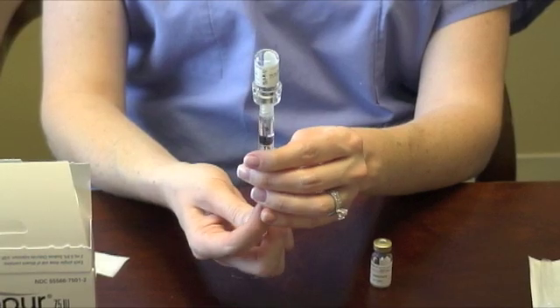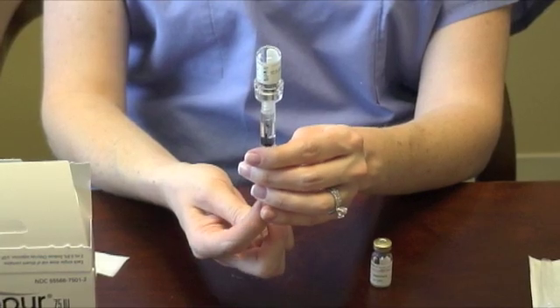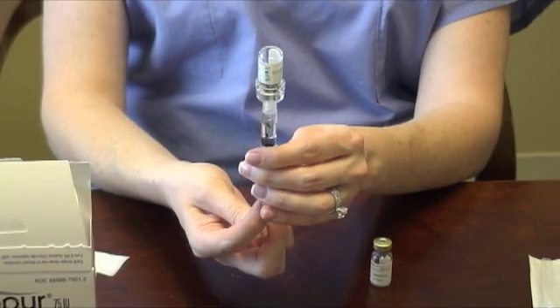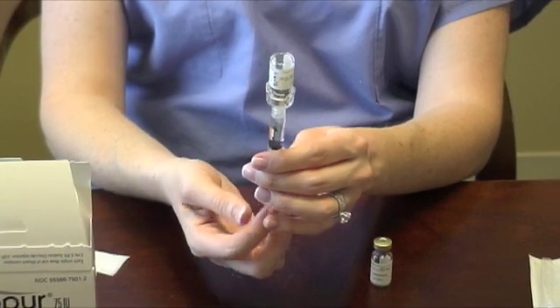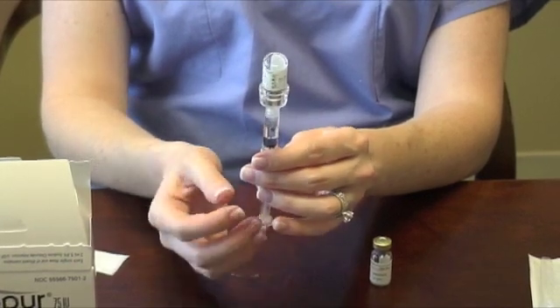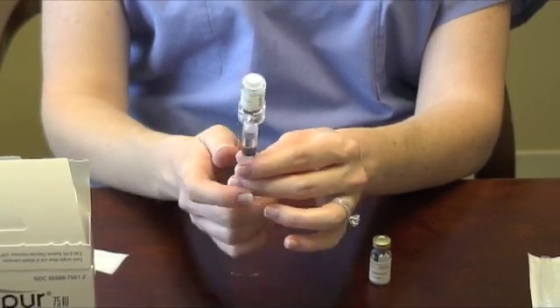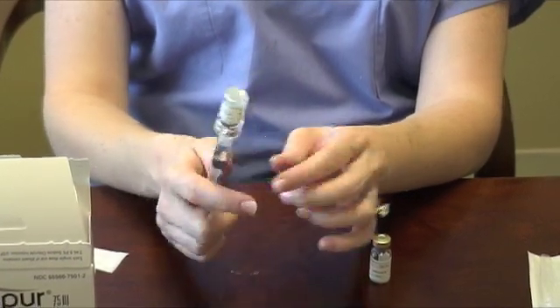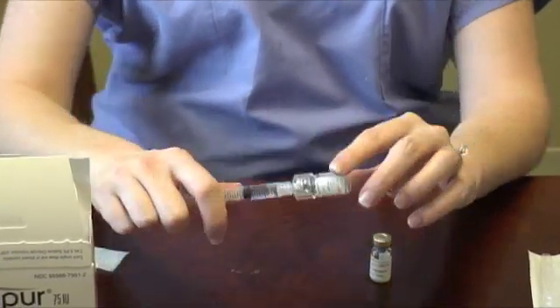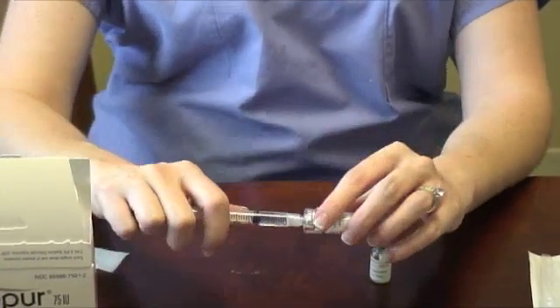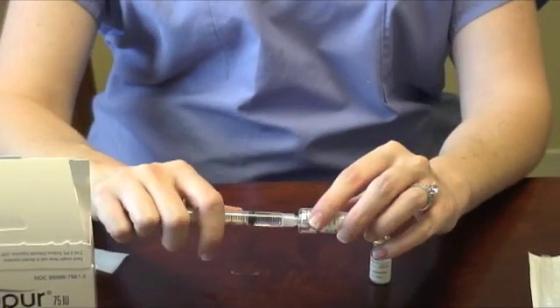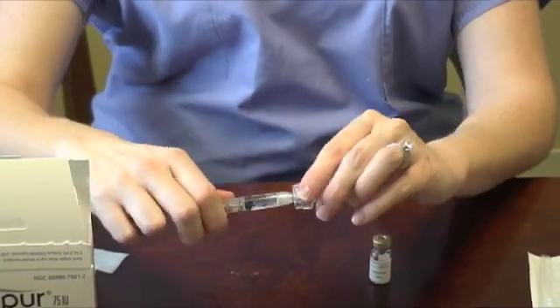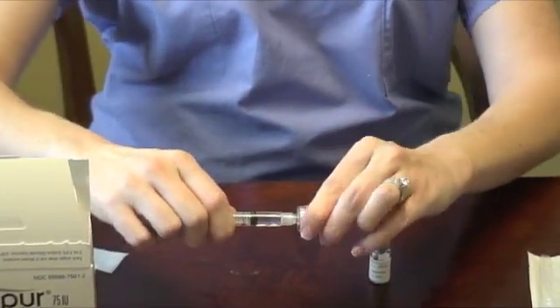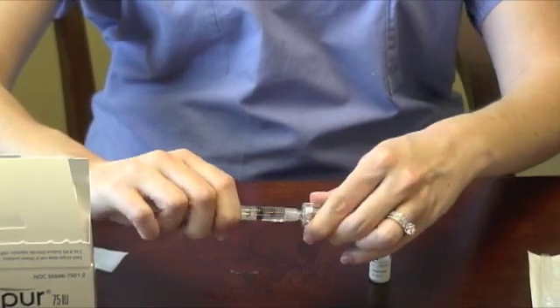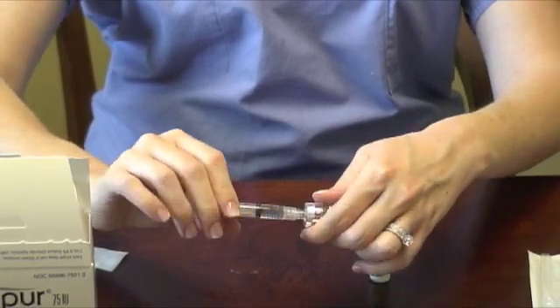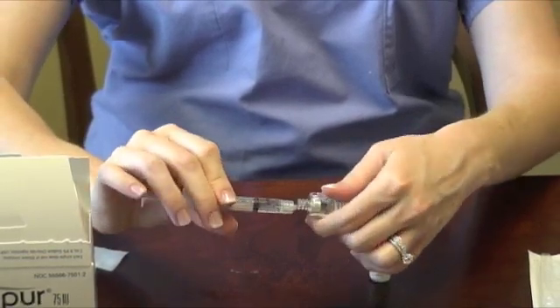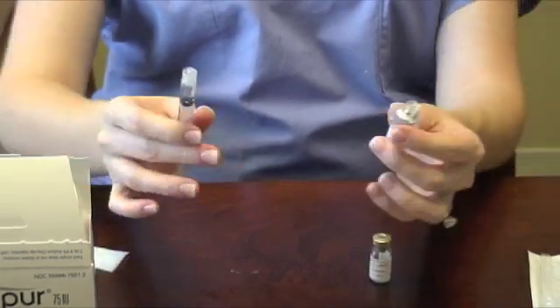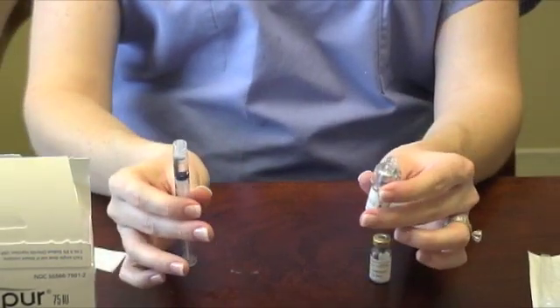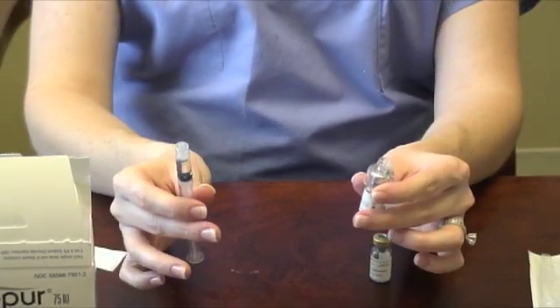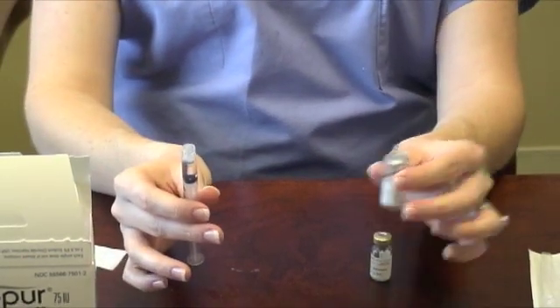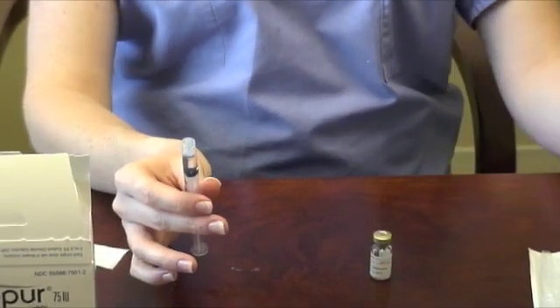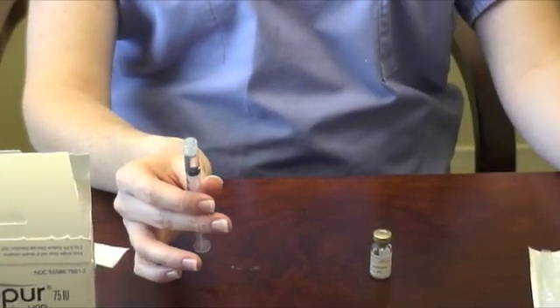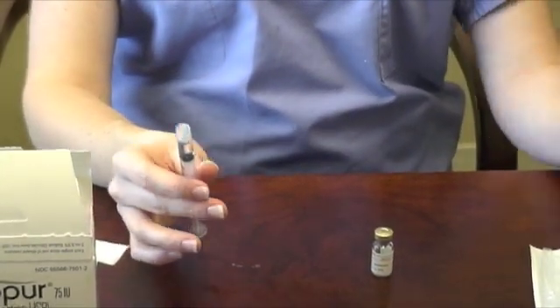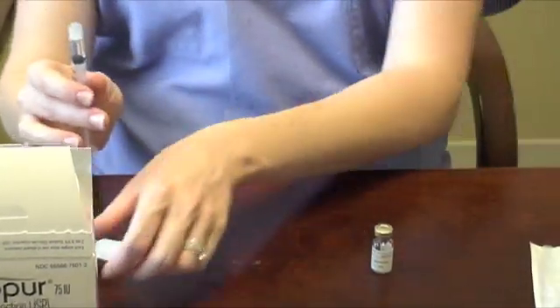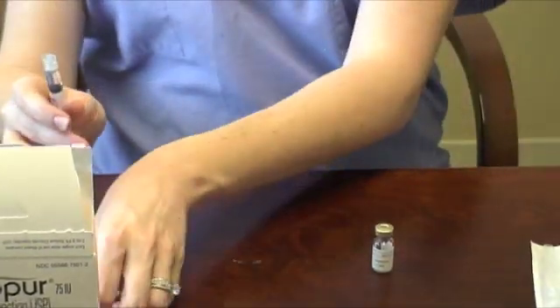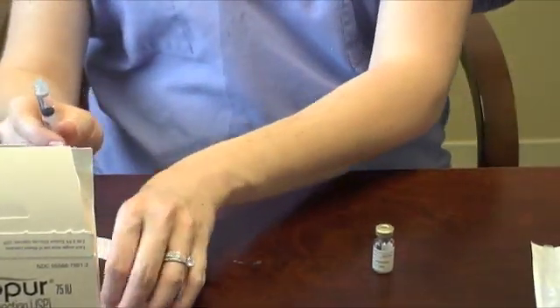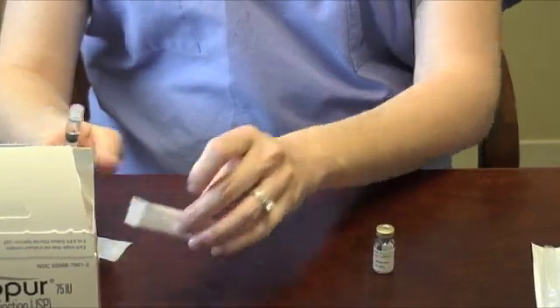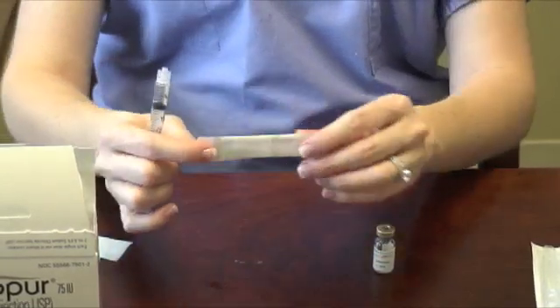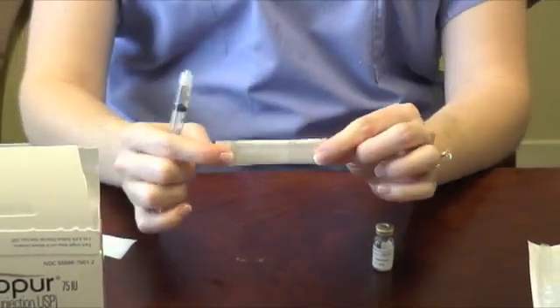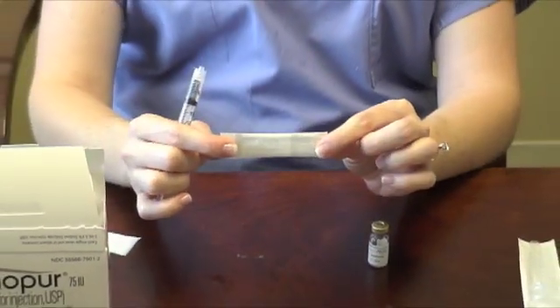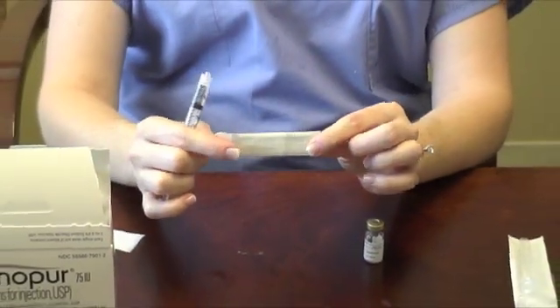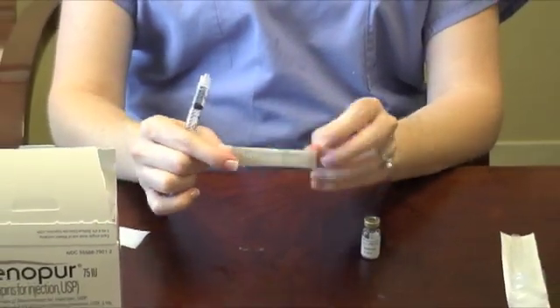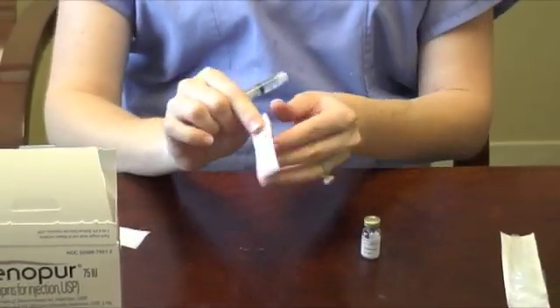Turn the vial and syringe over and remove all of the liquid from the vial. Once the vial is empty, hold on to the syringe and twist the Q-cap and vial combination off from the syringe and discard it.